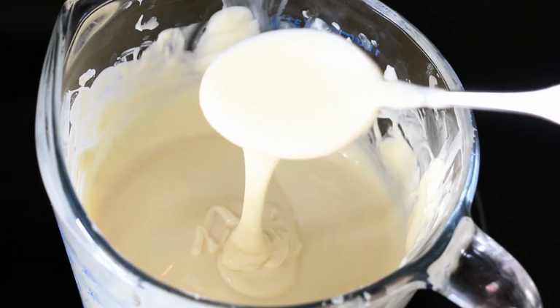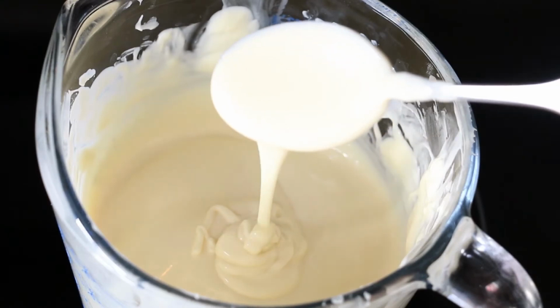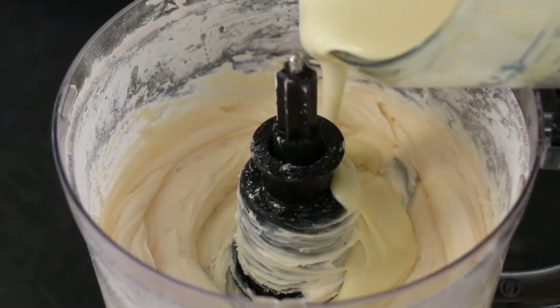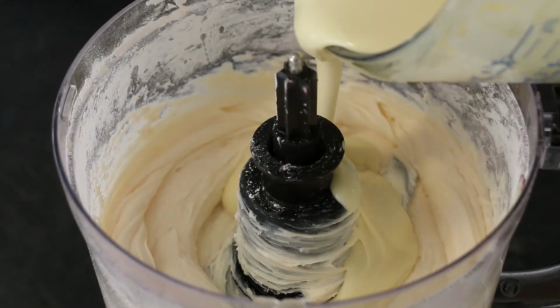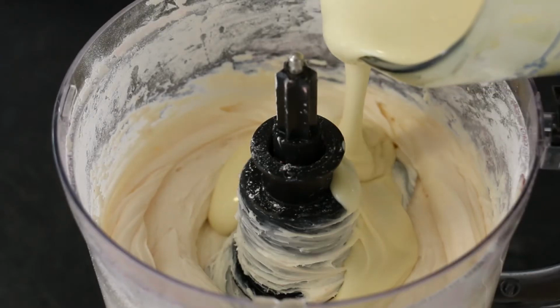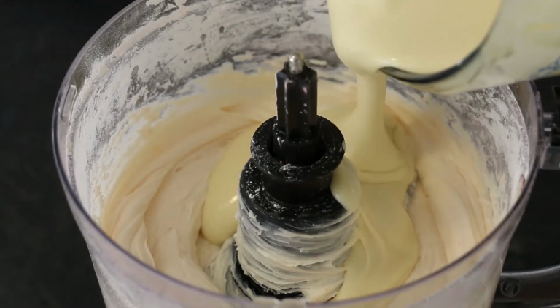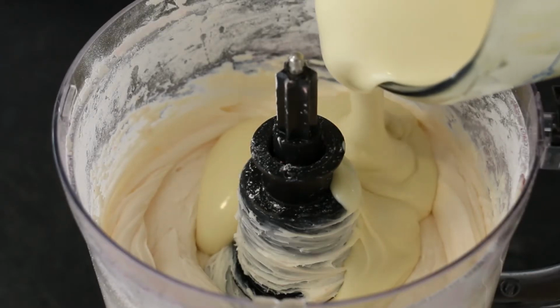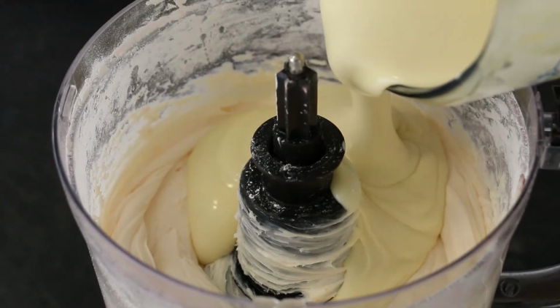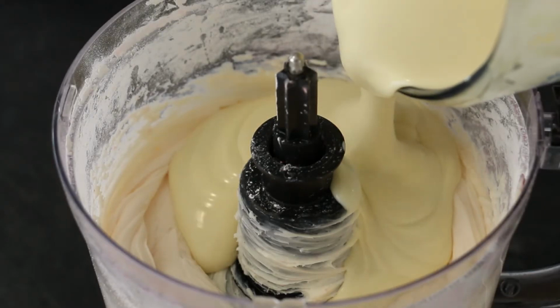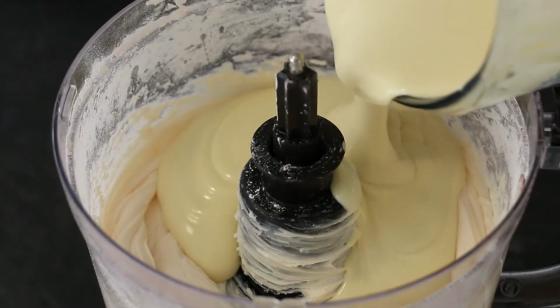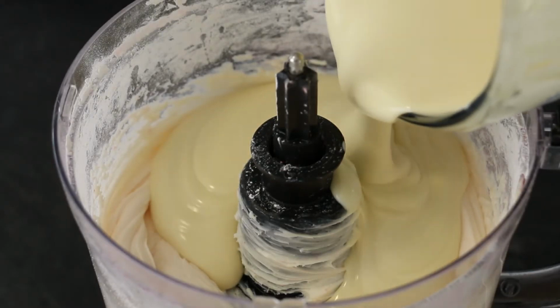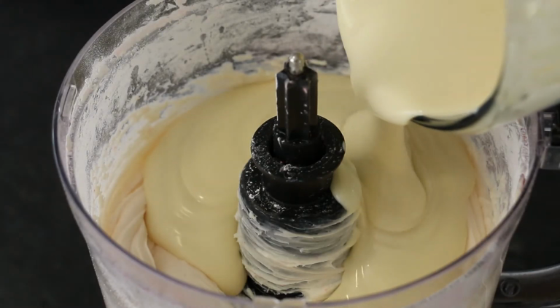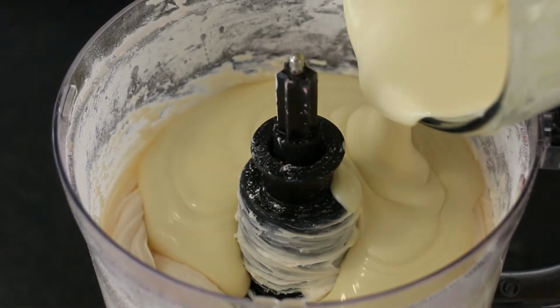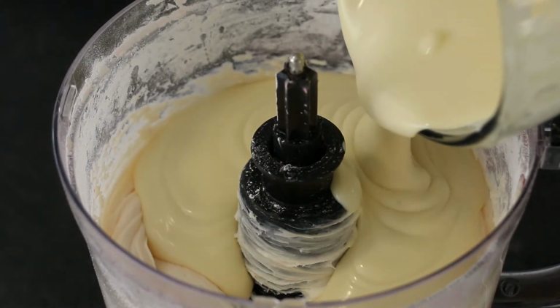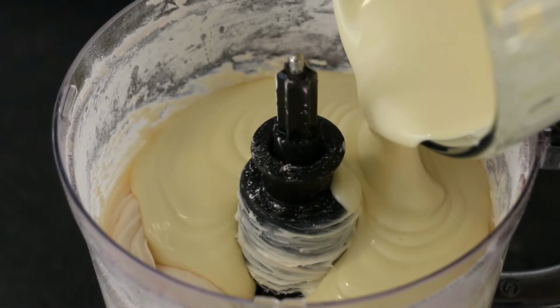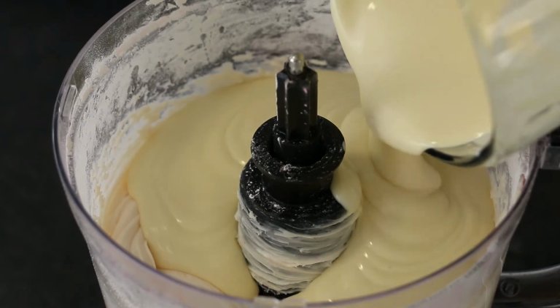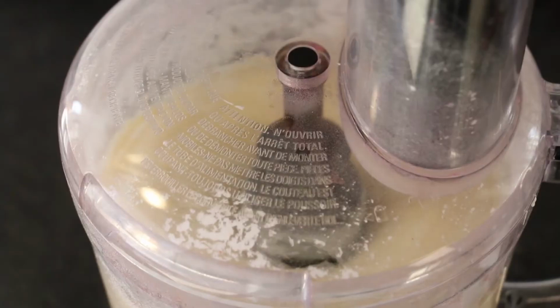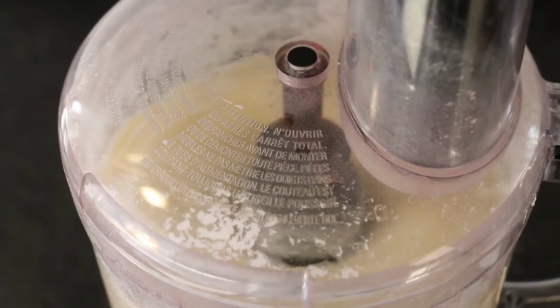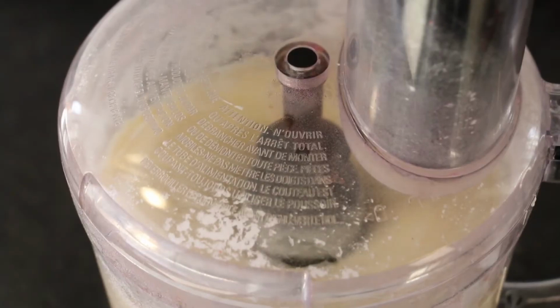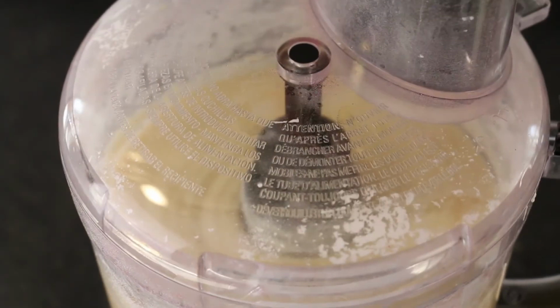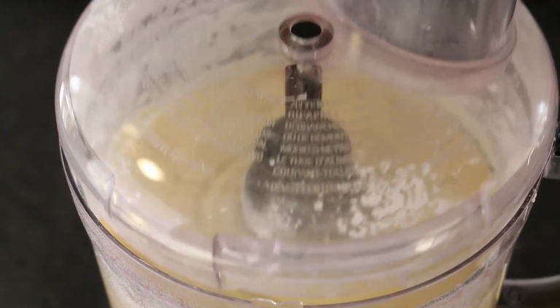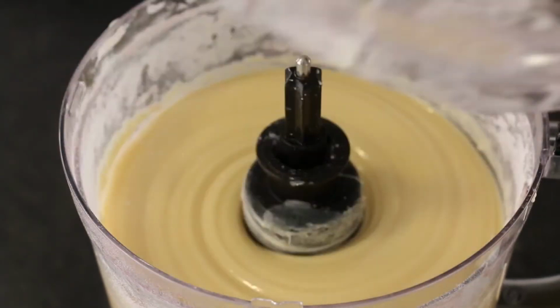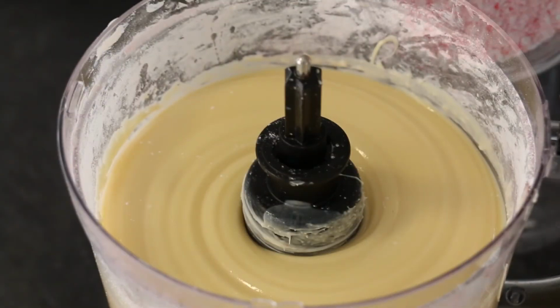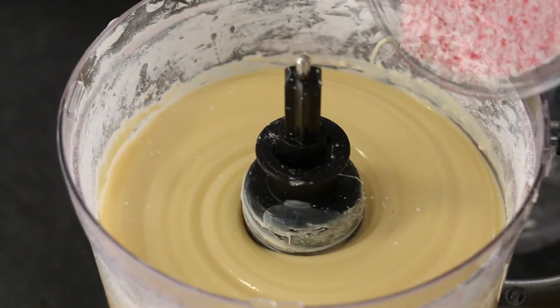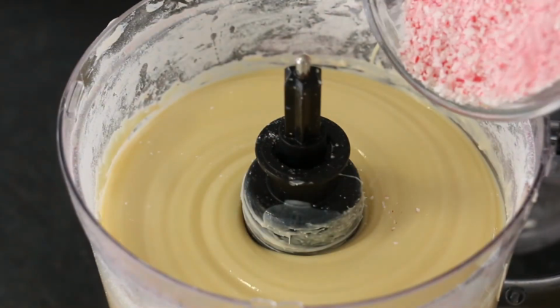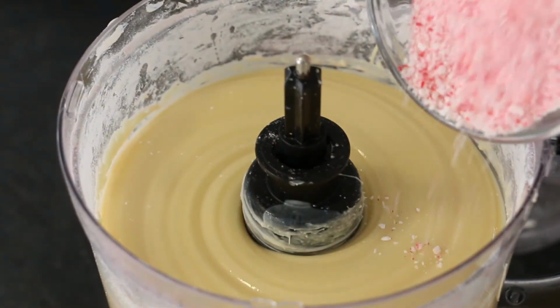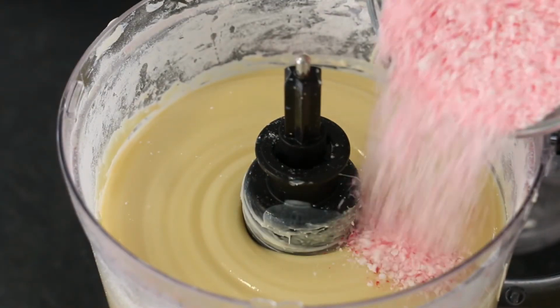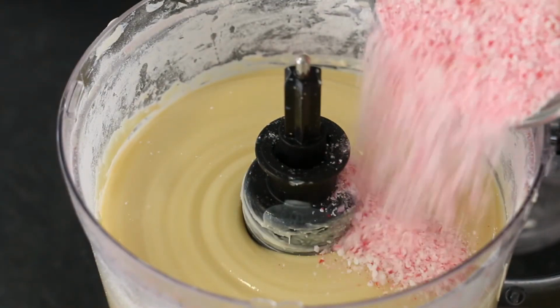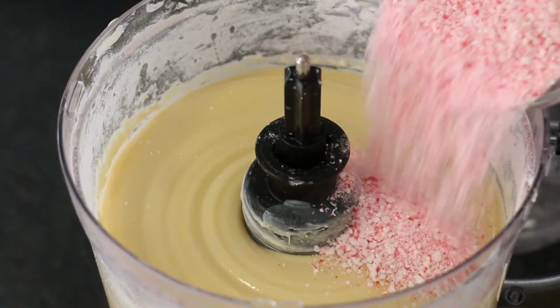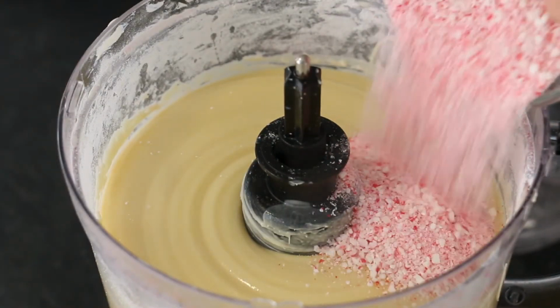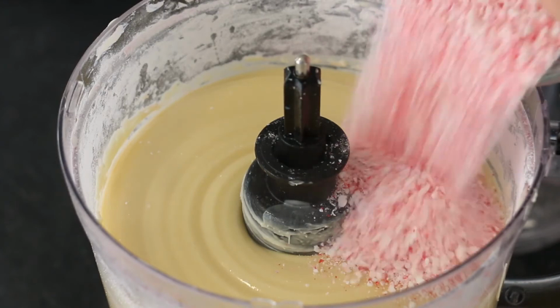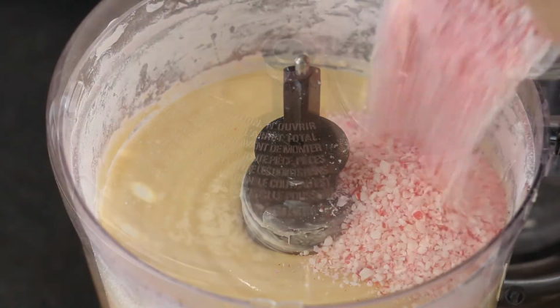Add your melted white chocolate to your processed cream cheese in the food processor and process until smooth. Add most of your crumbled candy canes, reserving a little for garnishing.